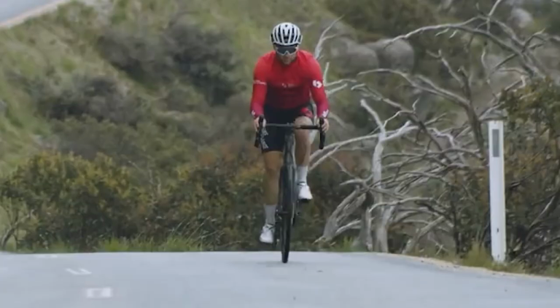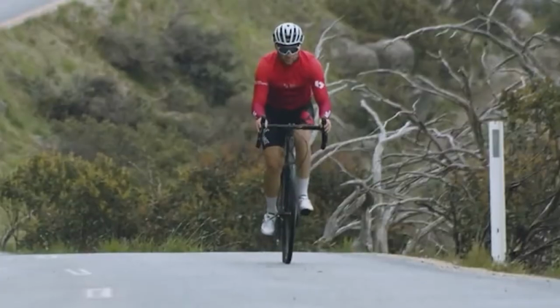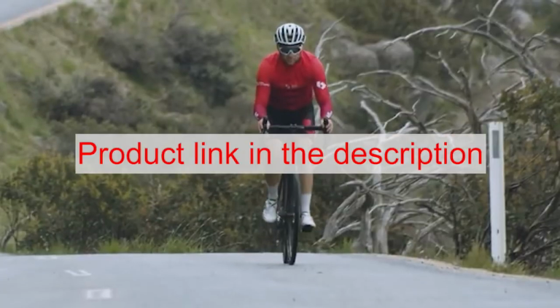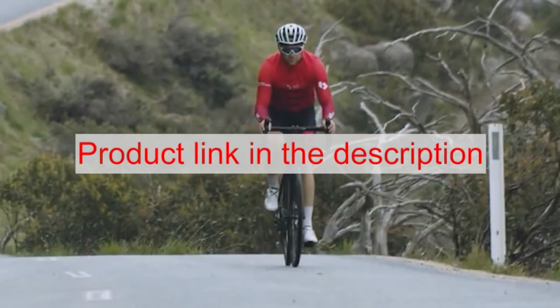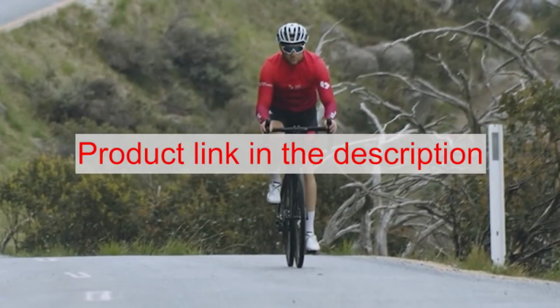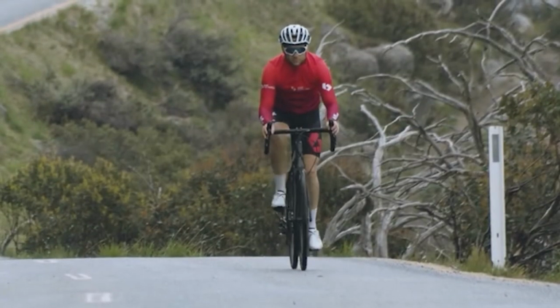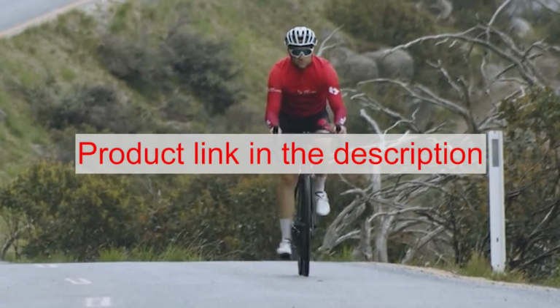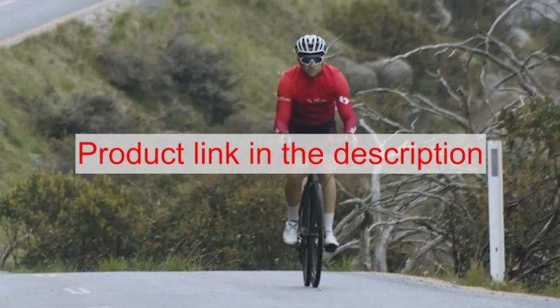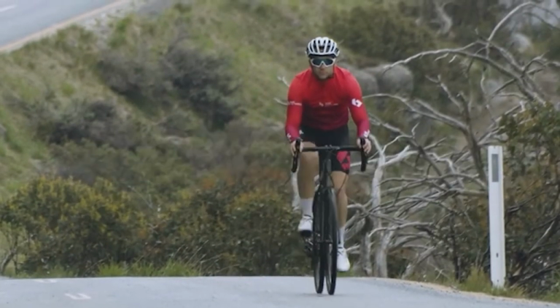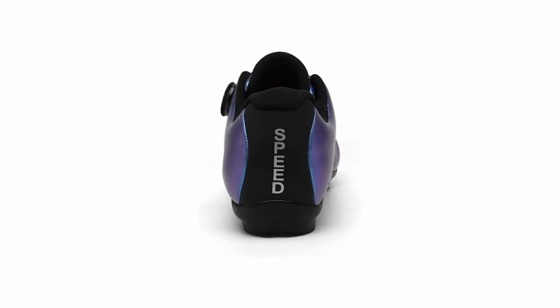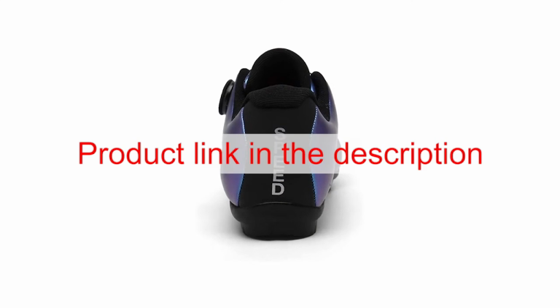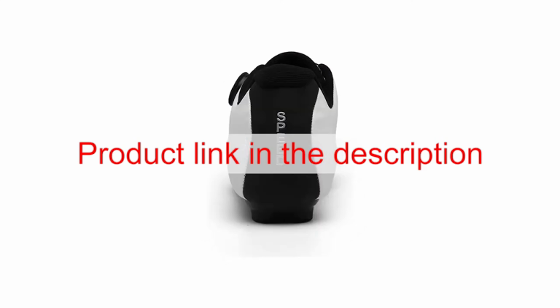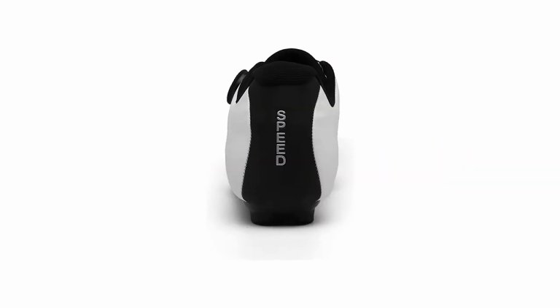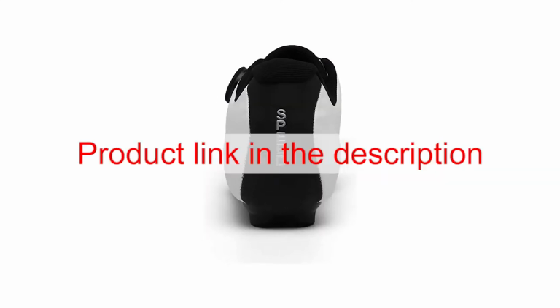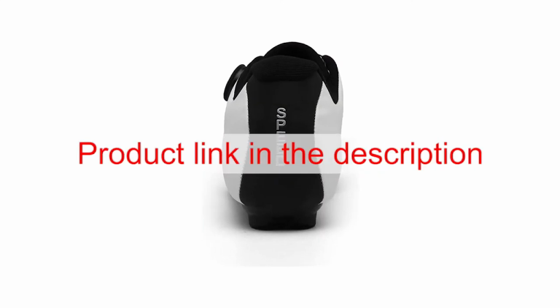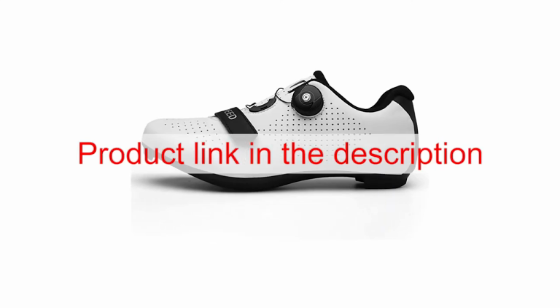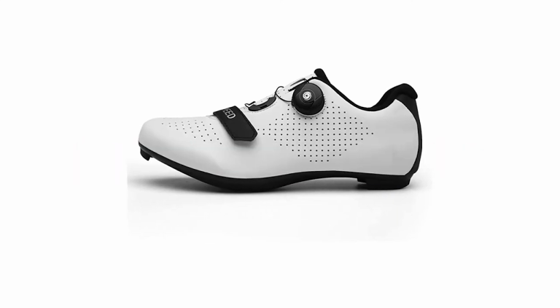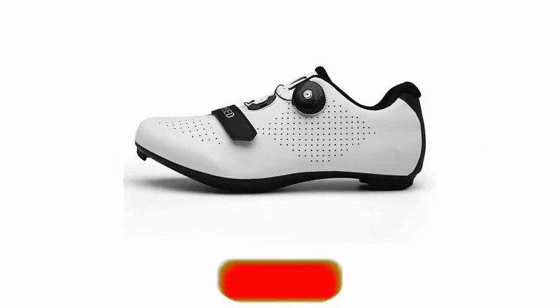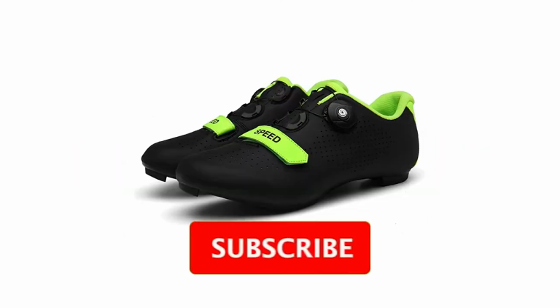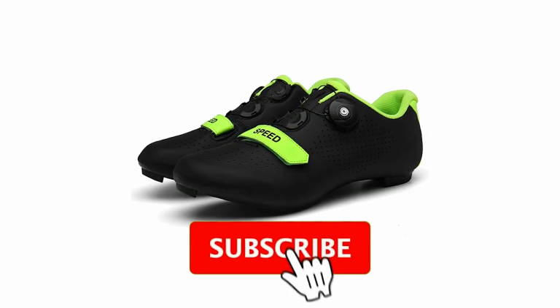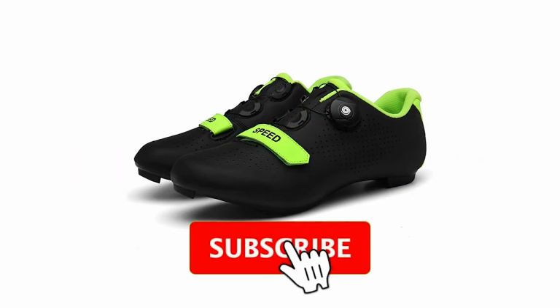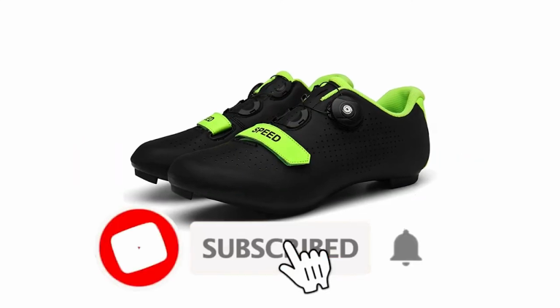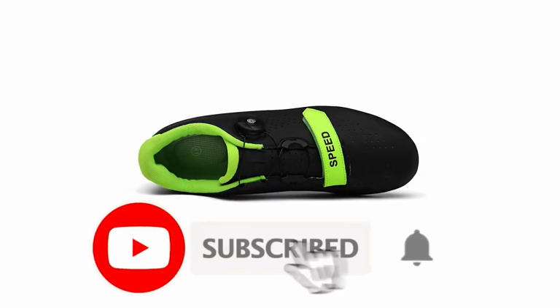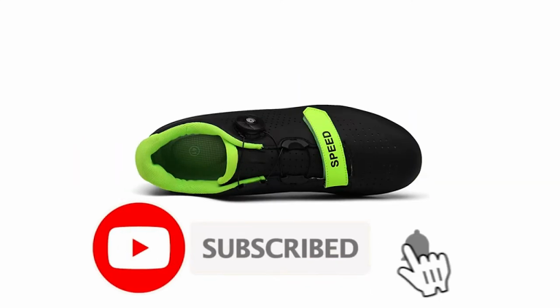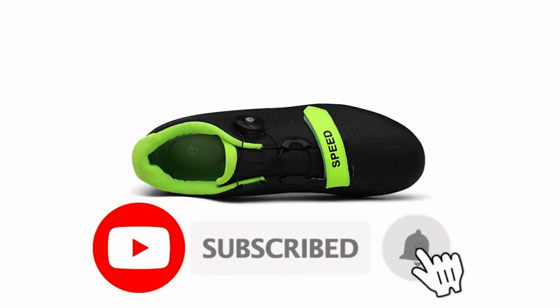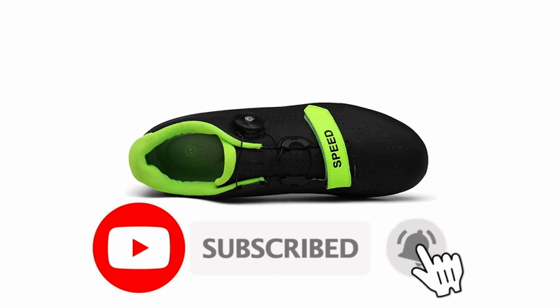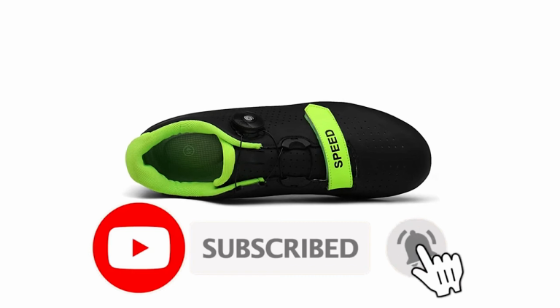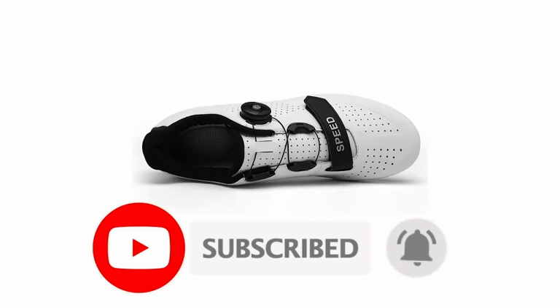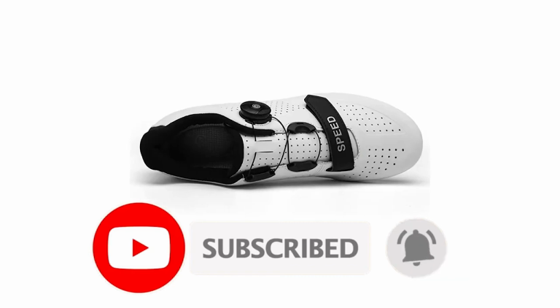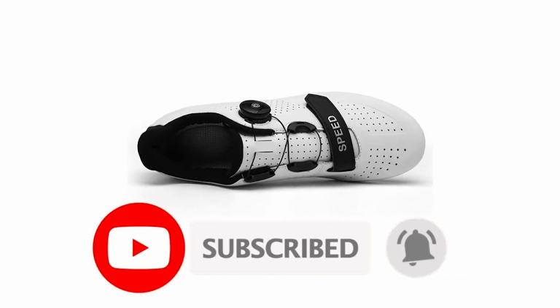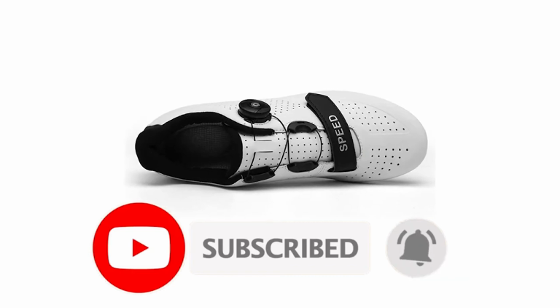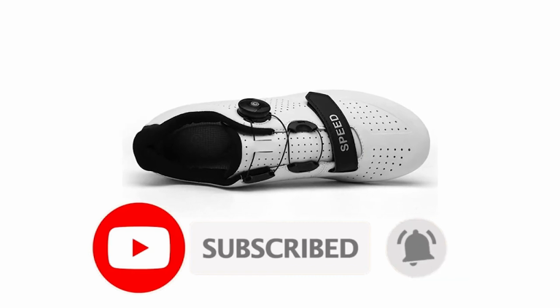Click on the link in the description below to see more details about the product. Don't wait — get yourself a pair or two for yourself and a friend who loves riding.